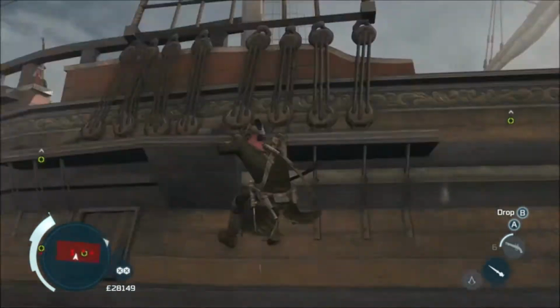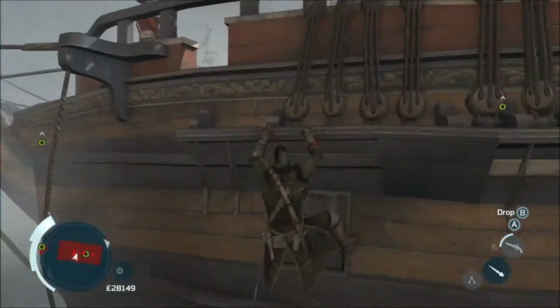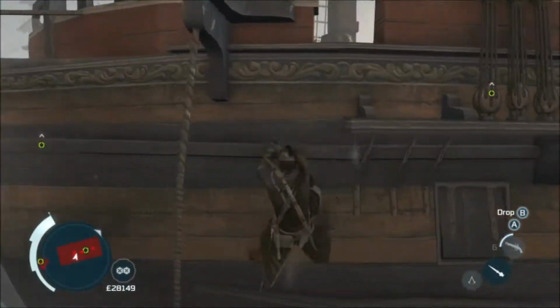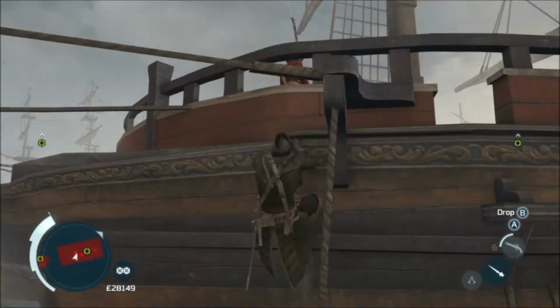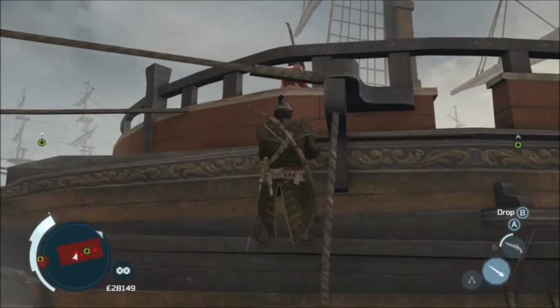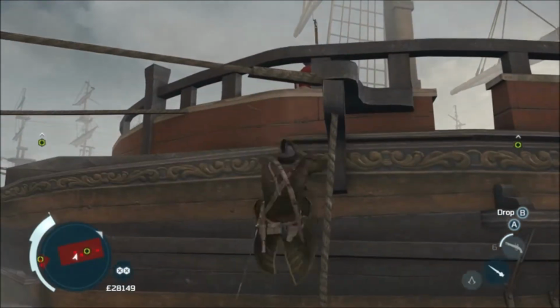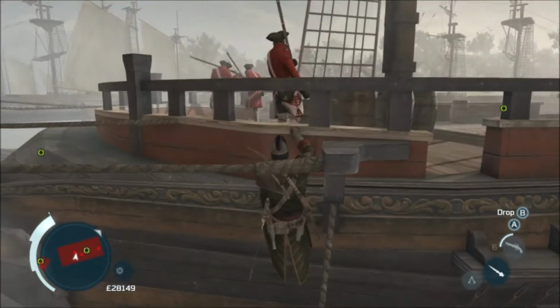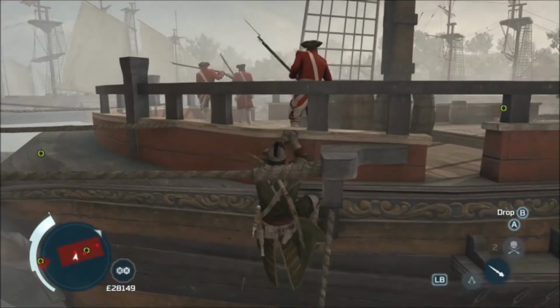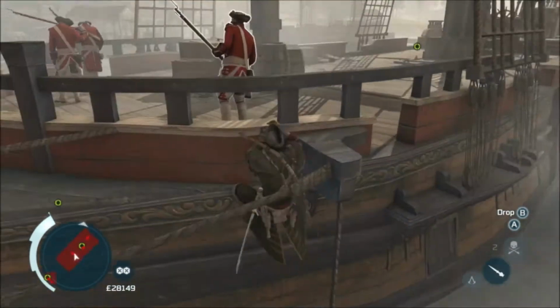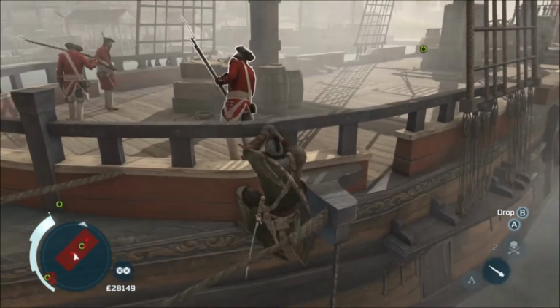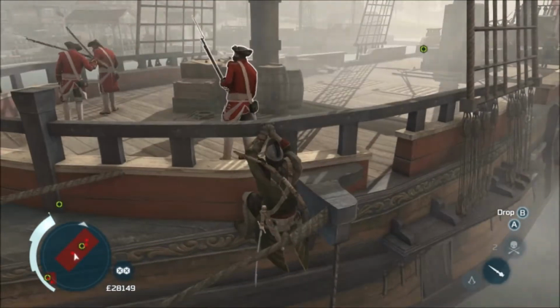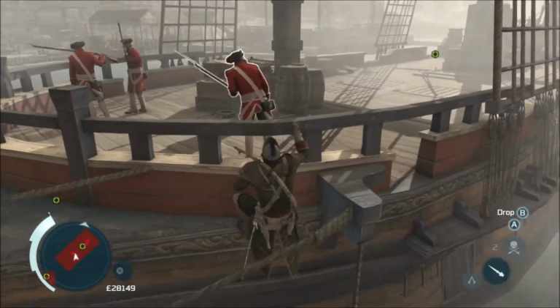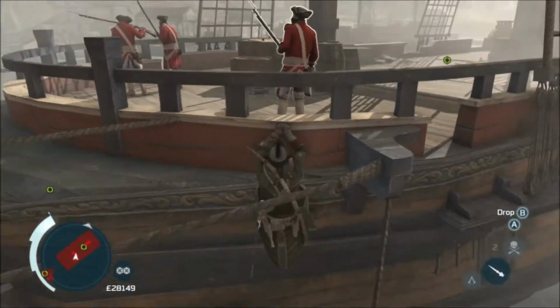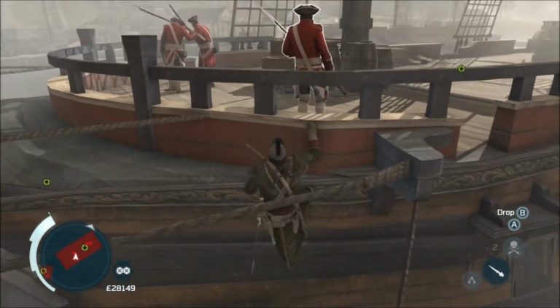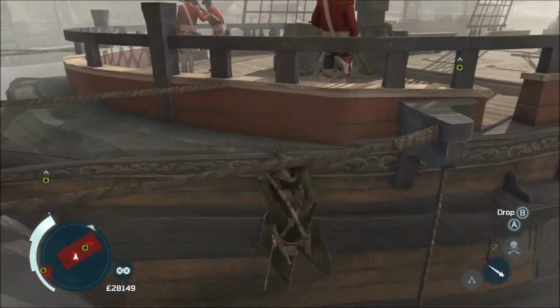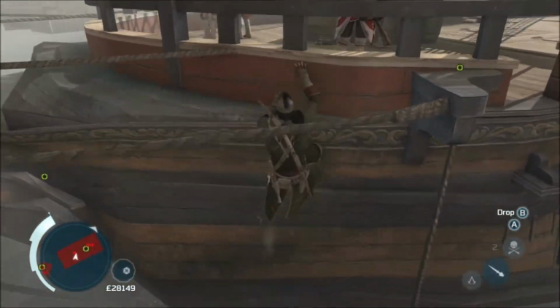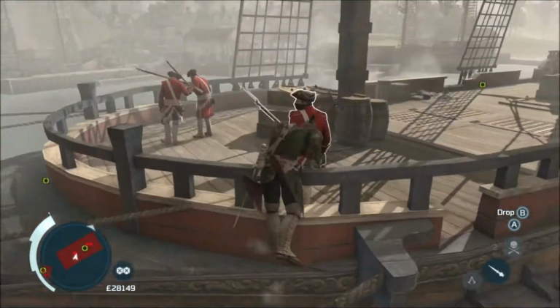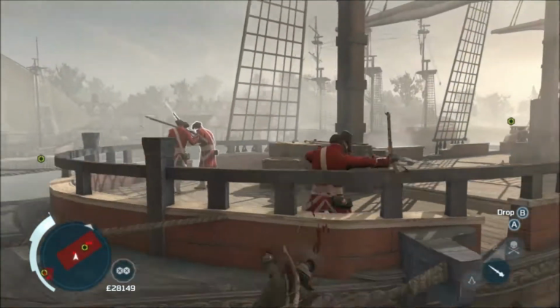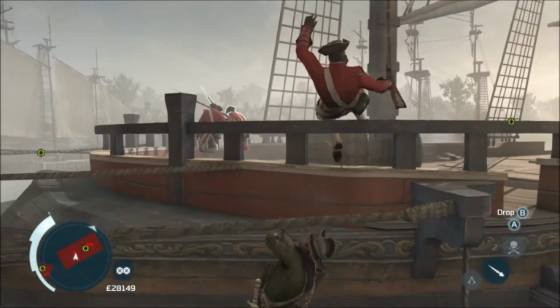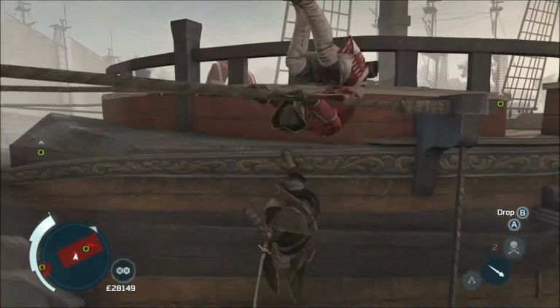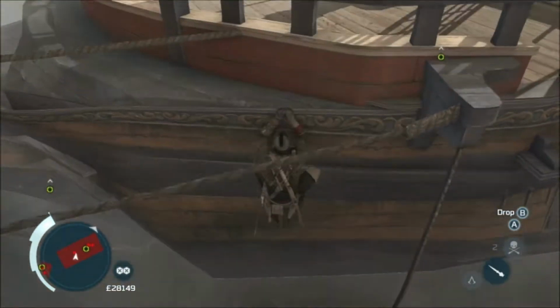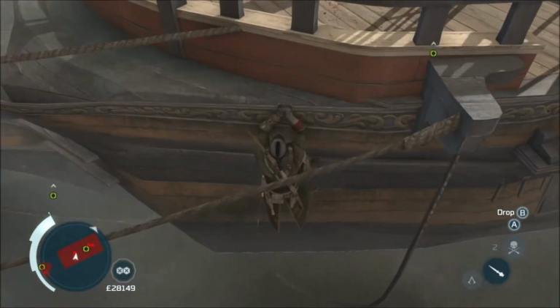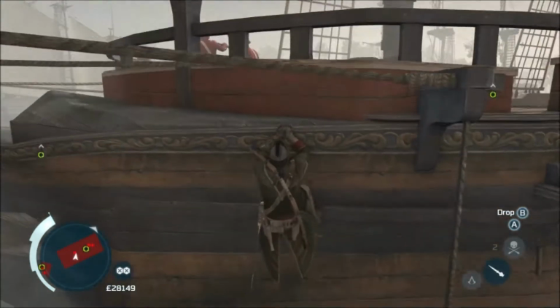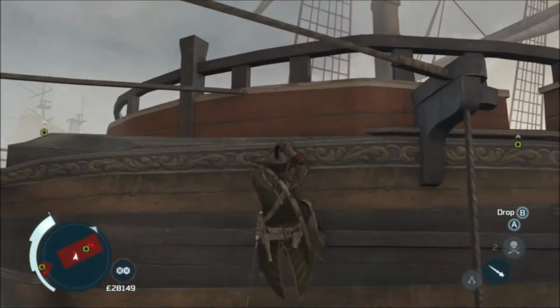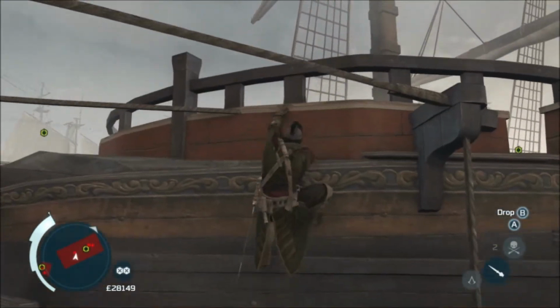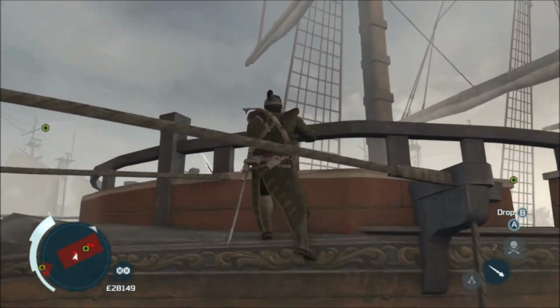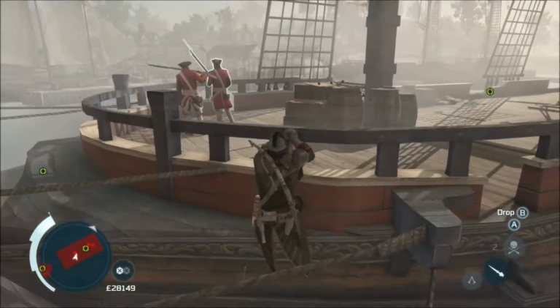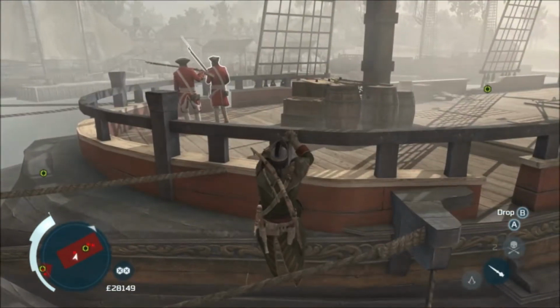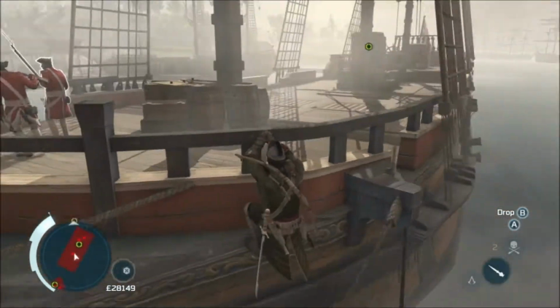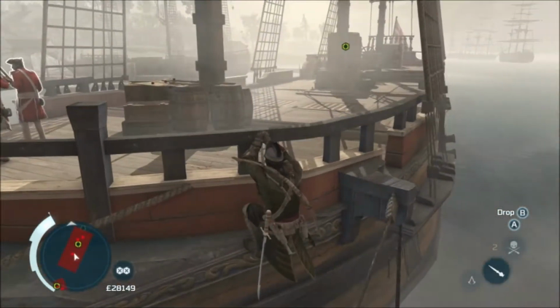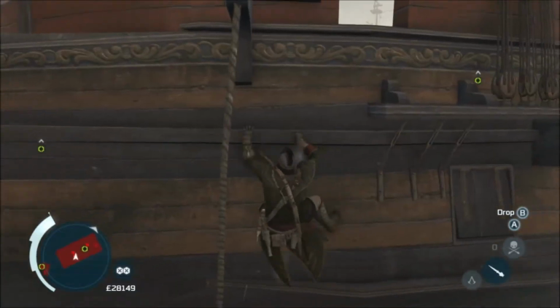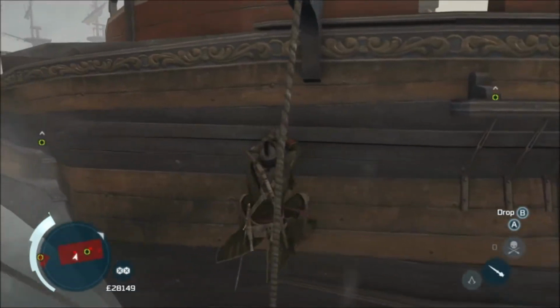Then shift along to the left and you want to assassinate this guy from hanging off the edge of the boat — that way you won't be seen. If you're anywhere else there's a good chance the other guards will notice you, but again make sure the grenadier isn't staring right at you.